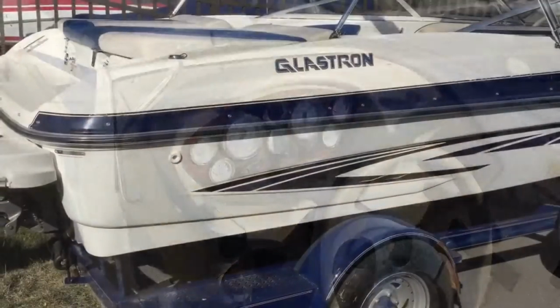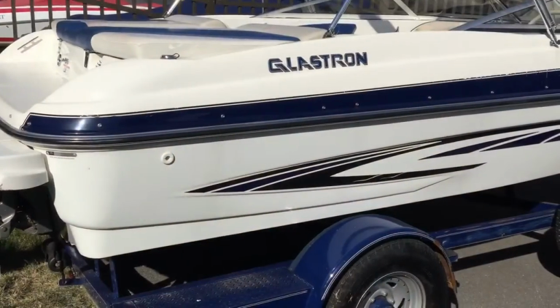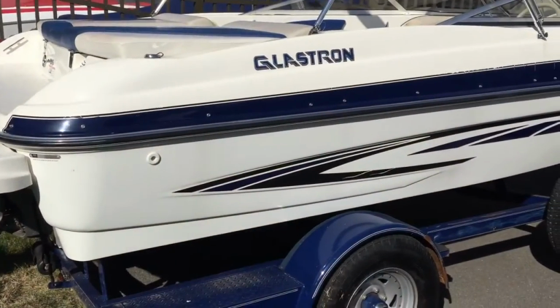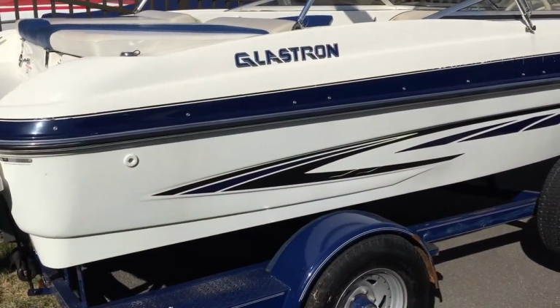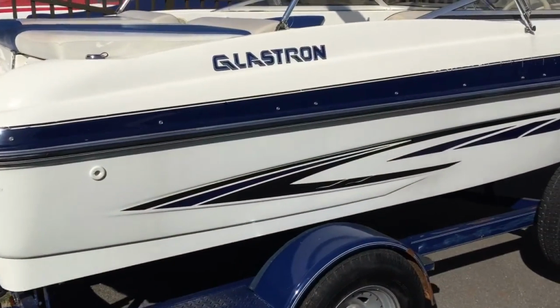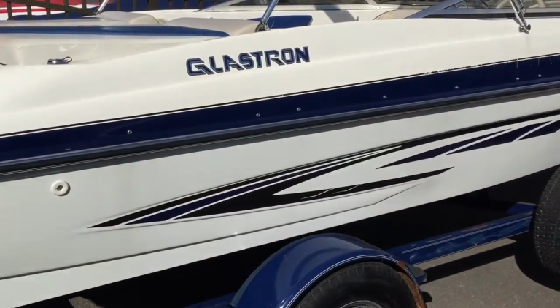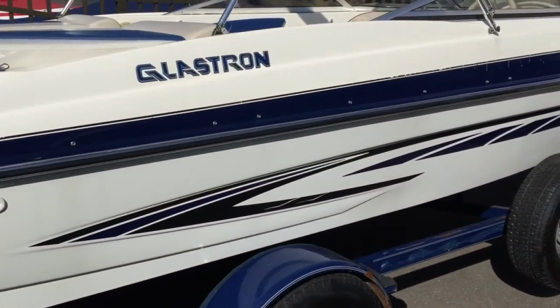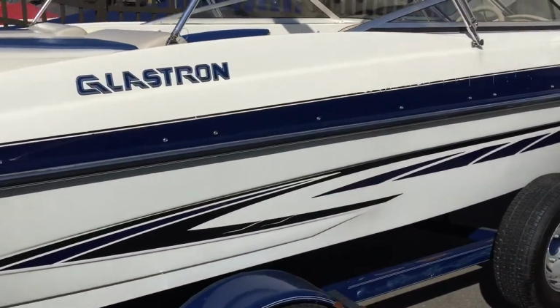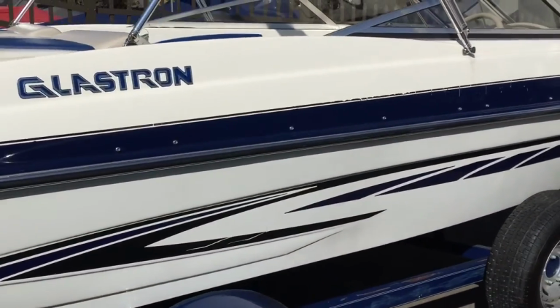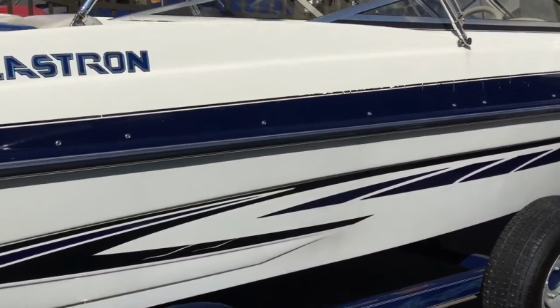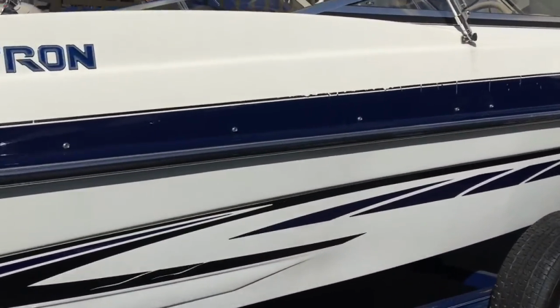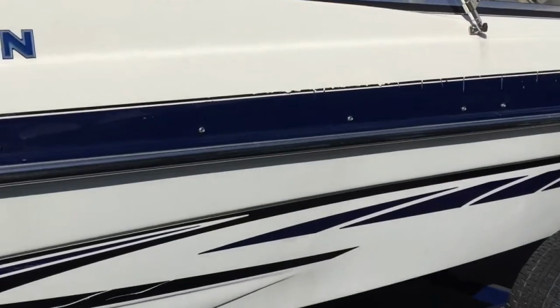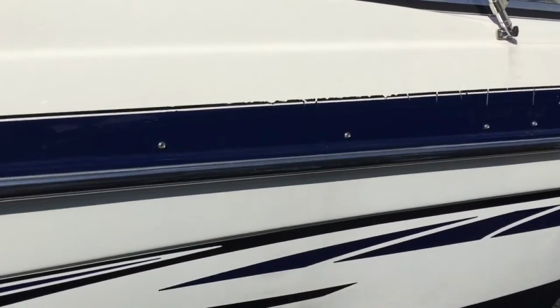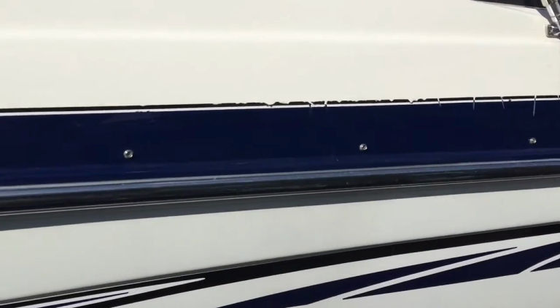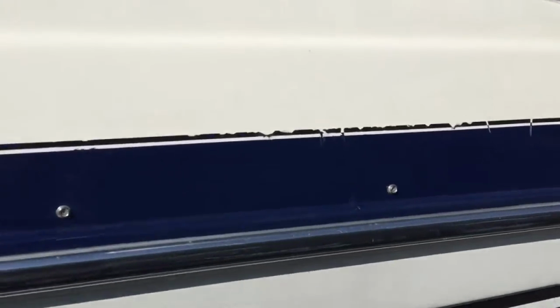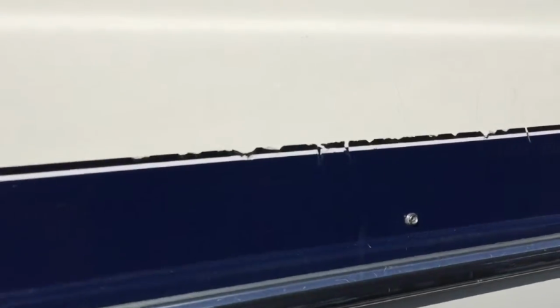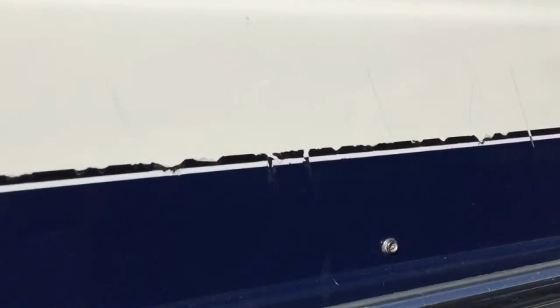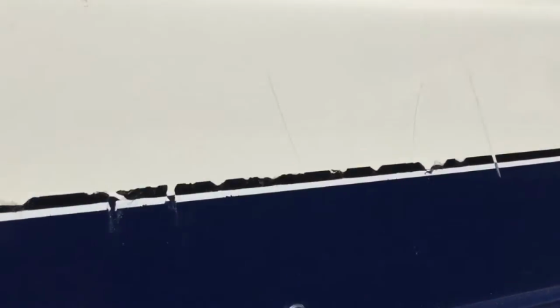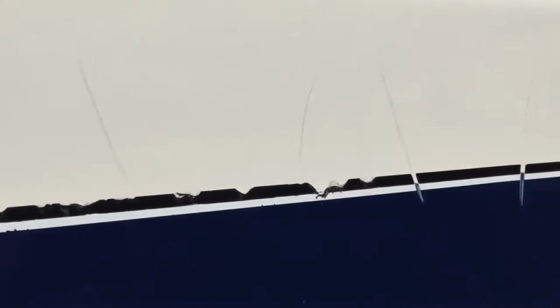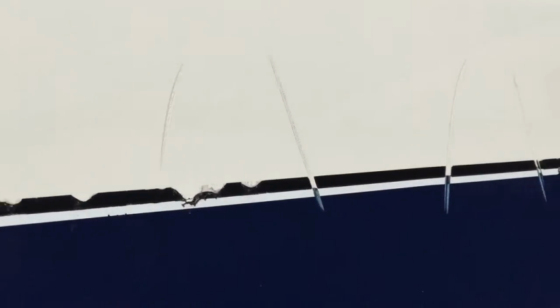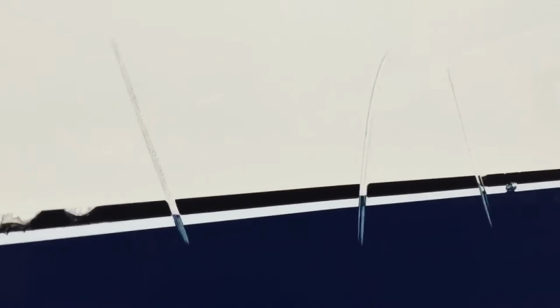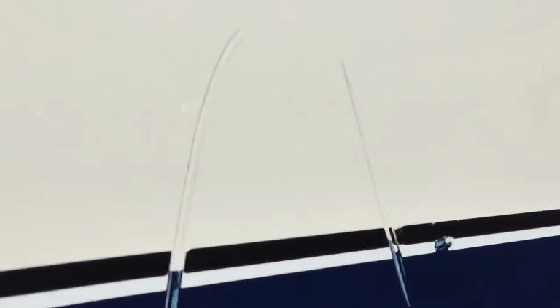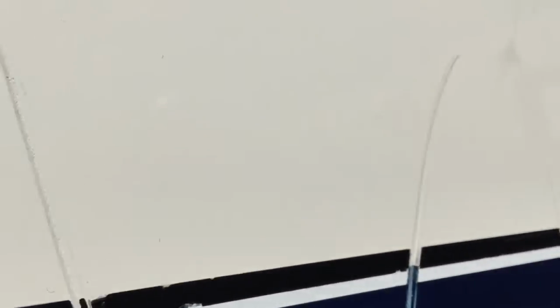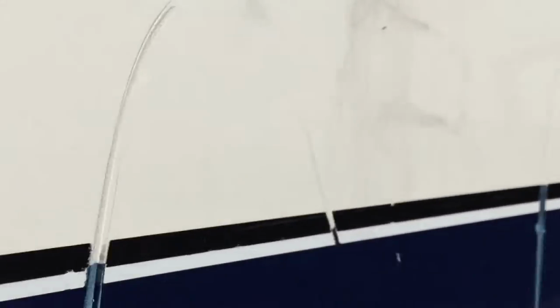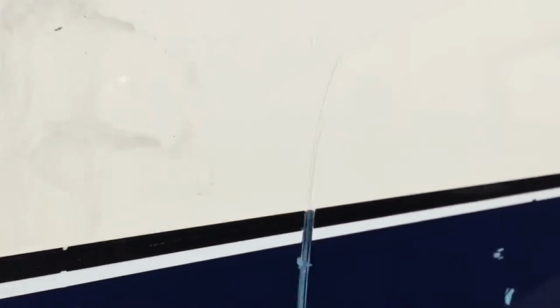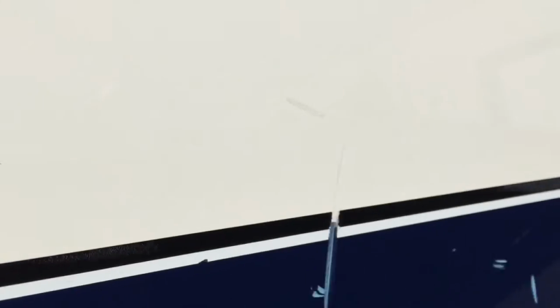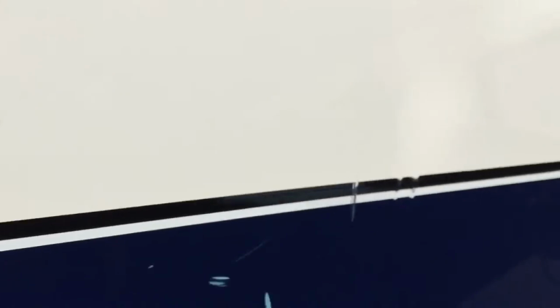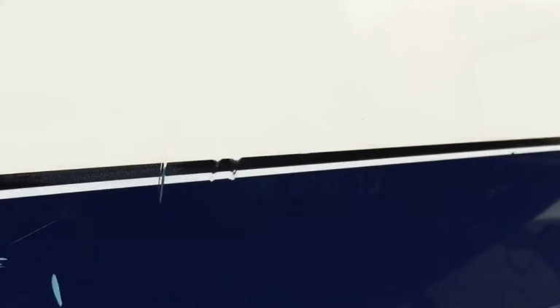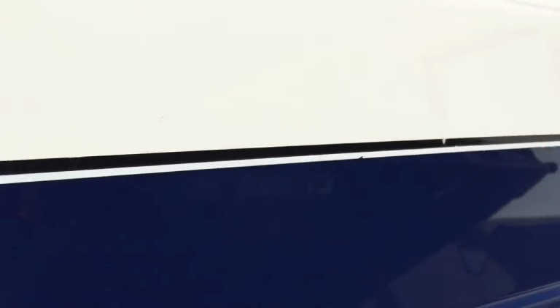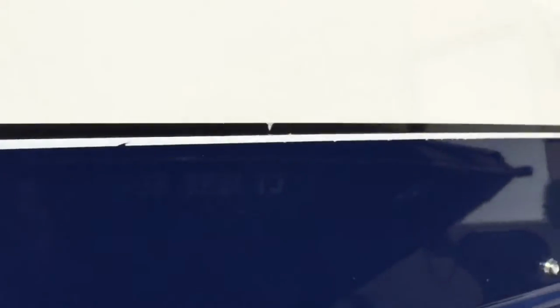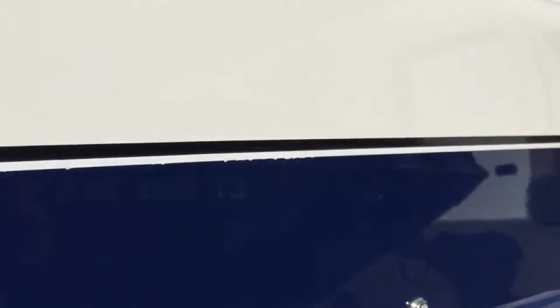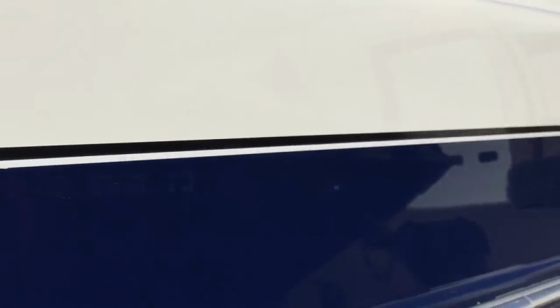The exterior of this boat is in great condition. There are some general wear and tear marks along the decals at the top, and some small gouges that have happened just from rubbing up against the dock.